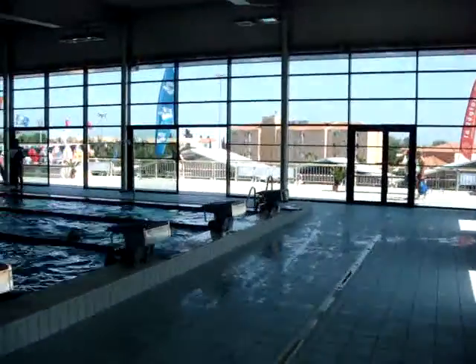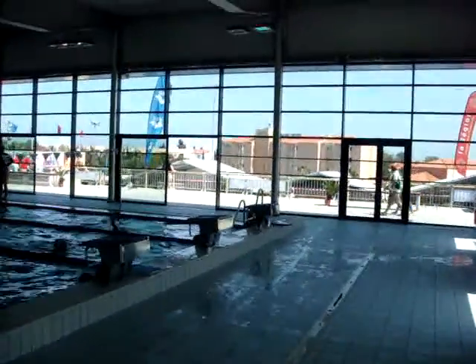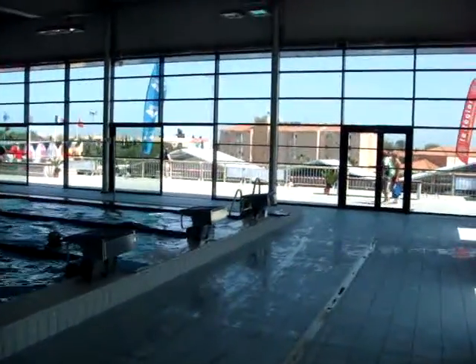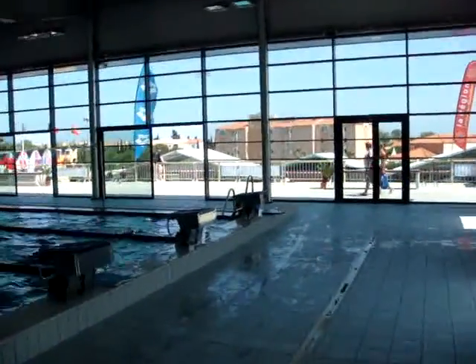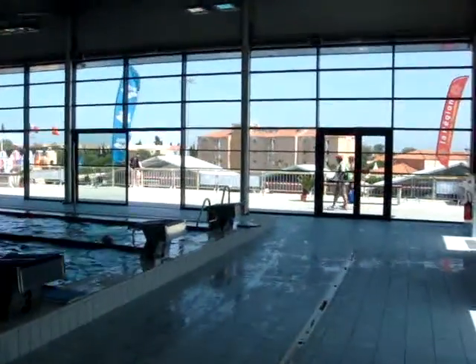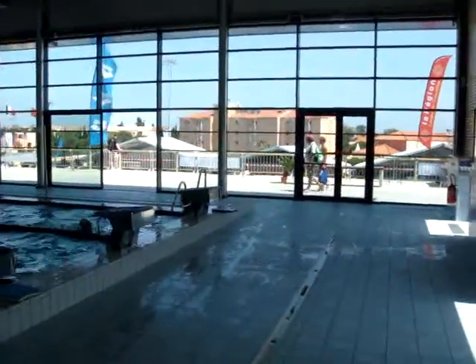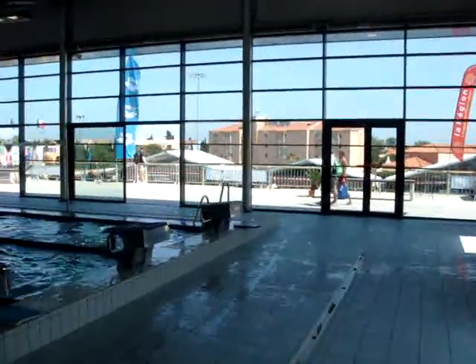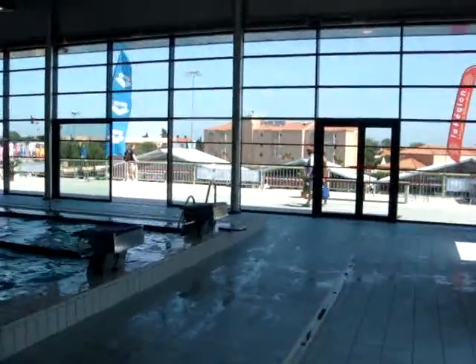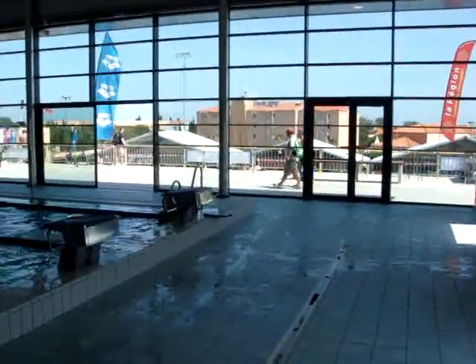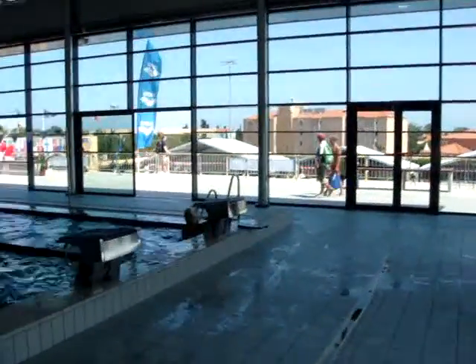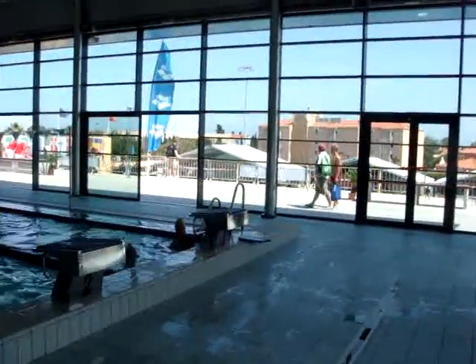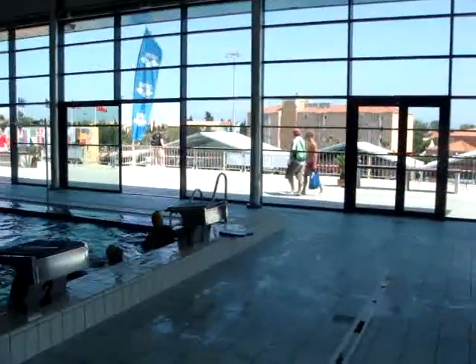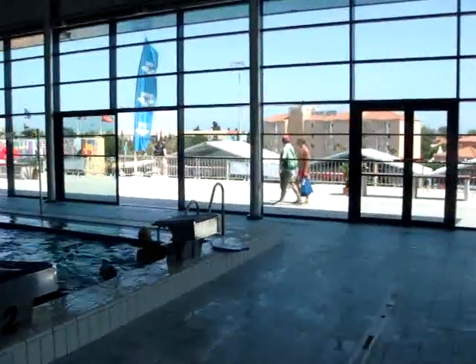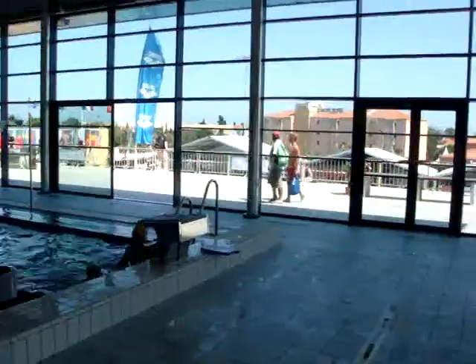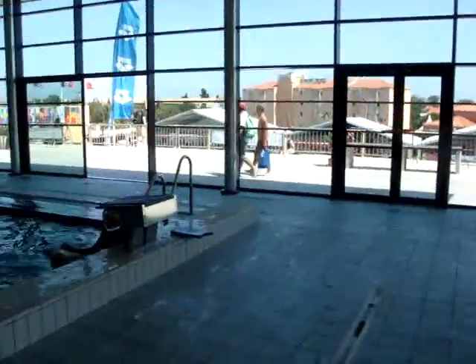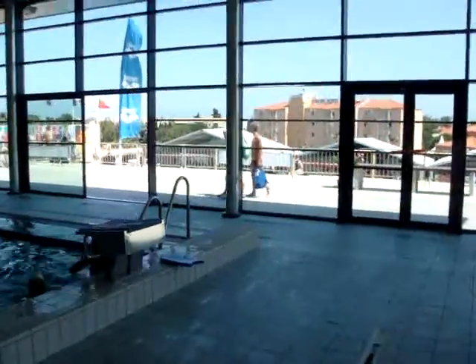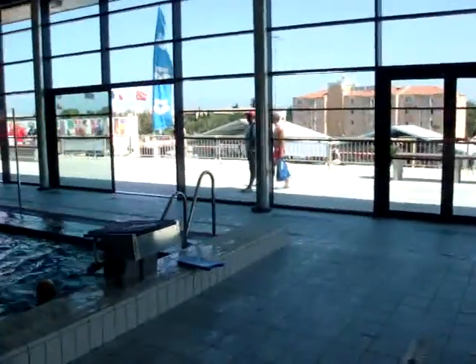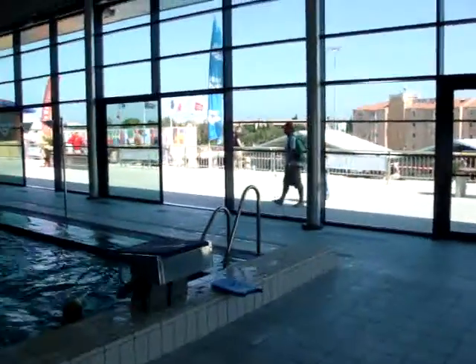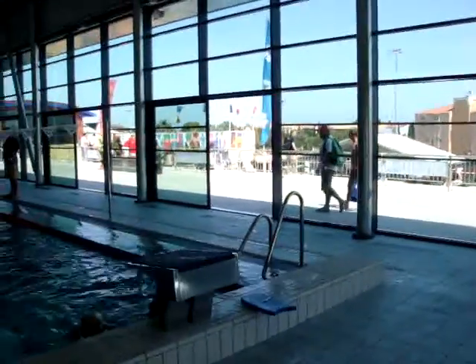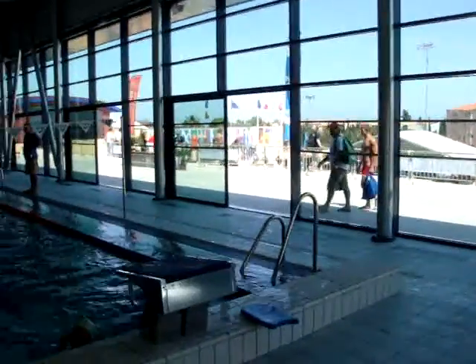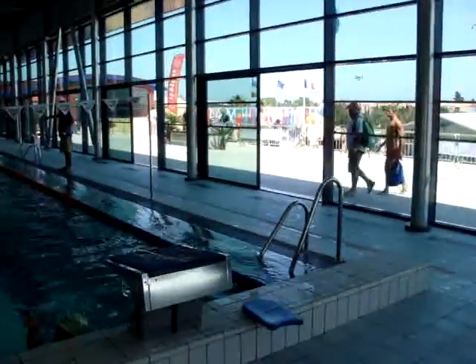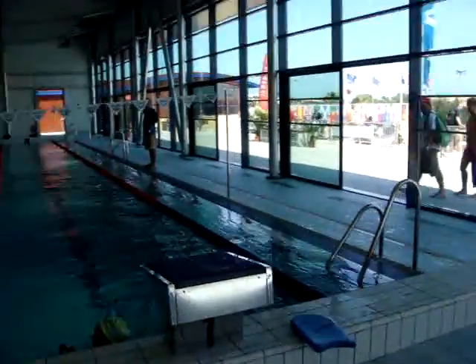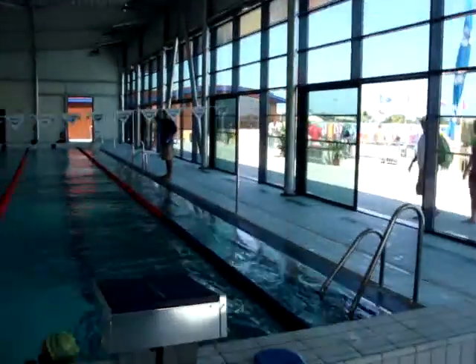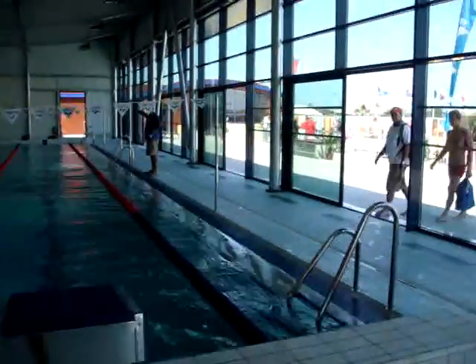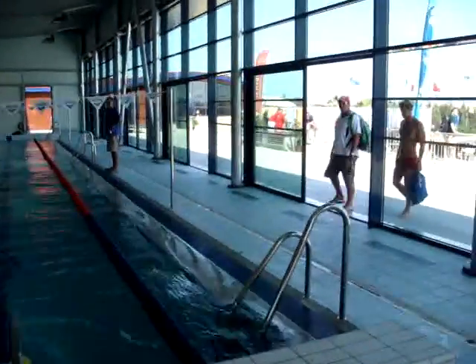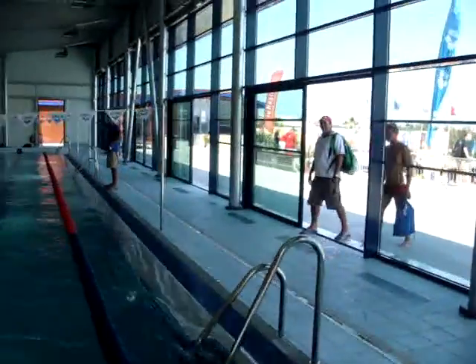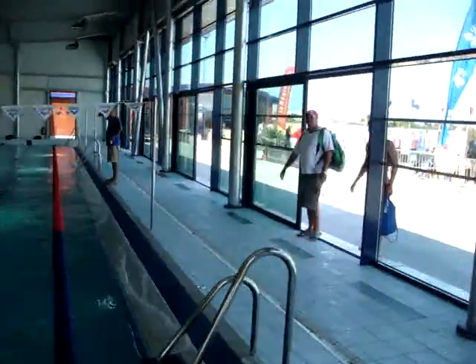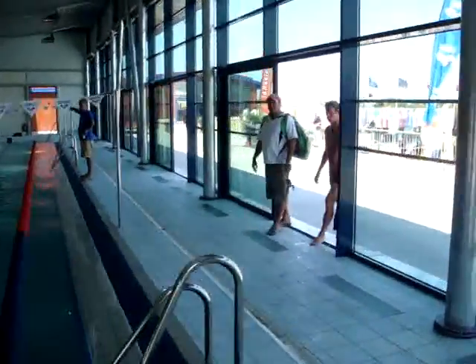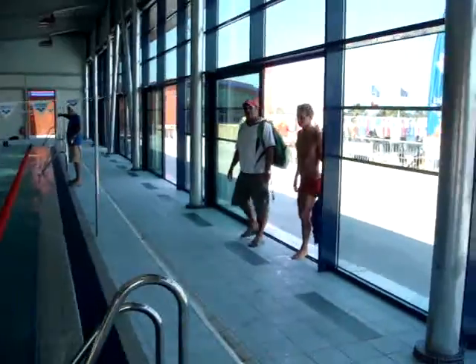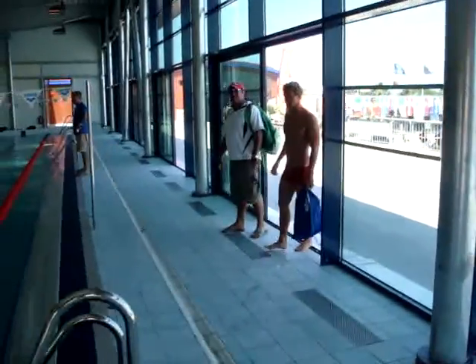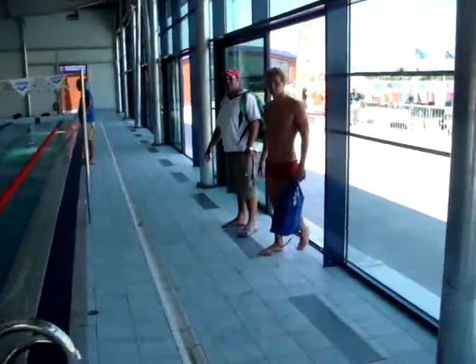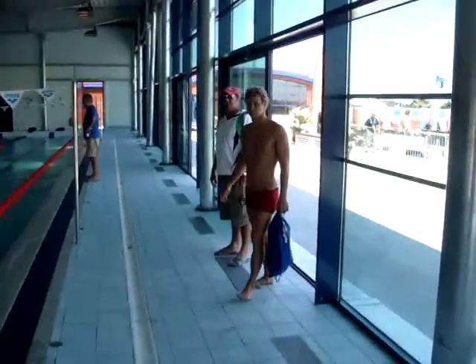The hotel you can see in the background there is actually the hotel that we're all staying in. The best thing about this place is that we only have to walk over the road to get to and from our hotel.